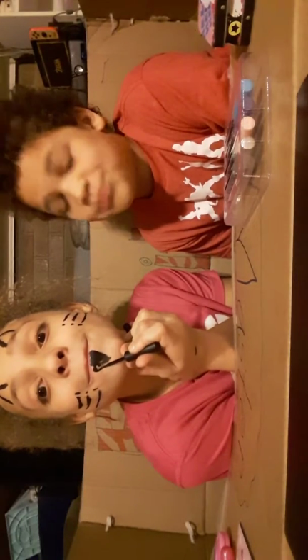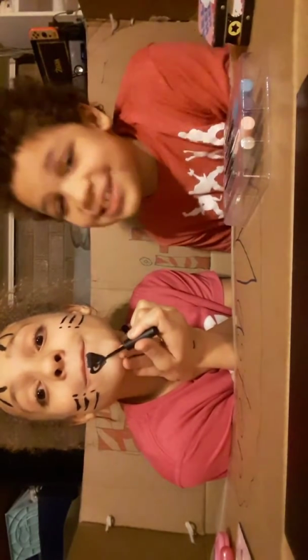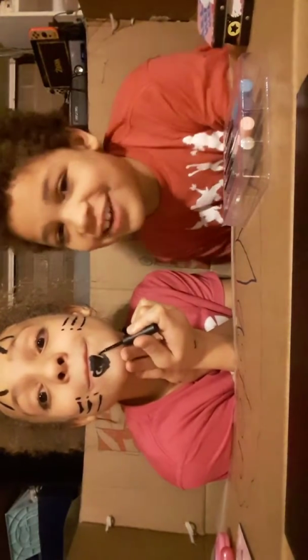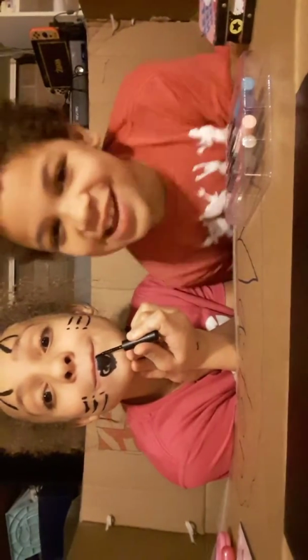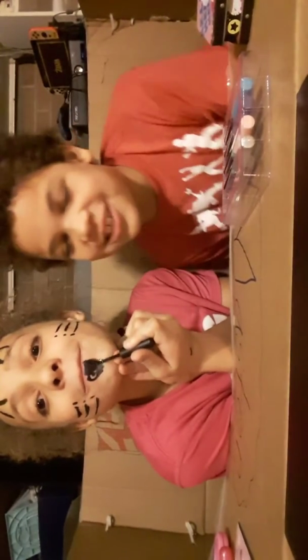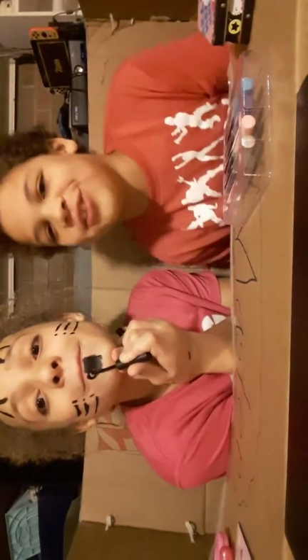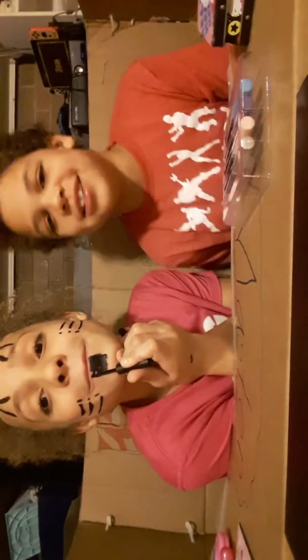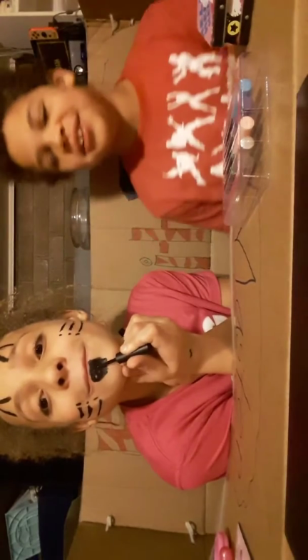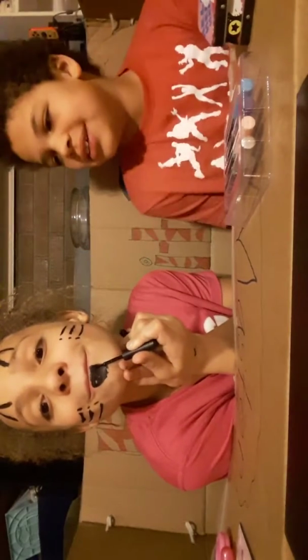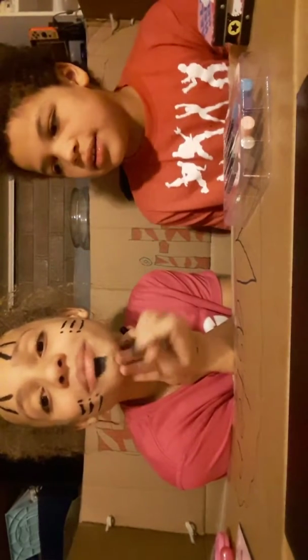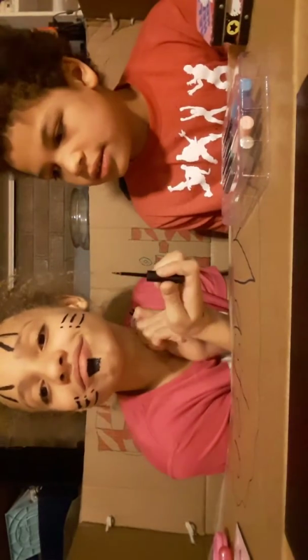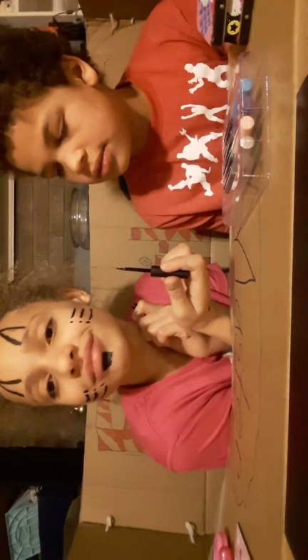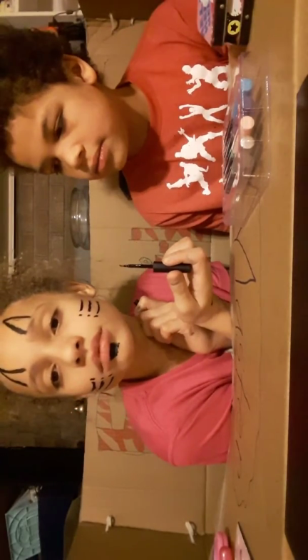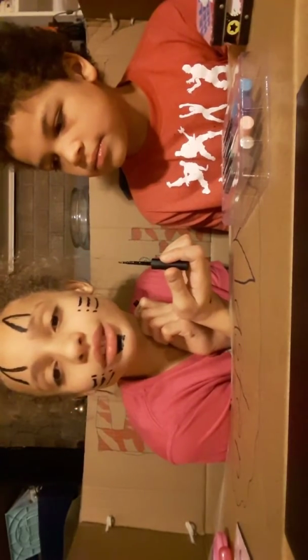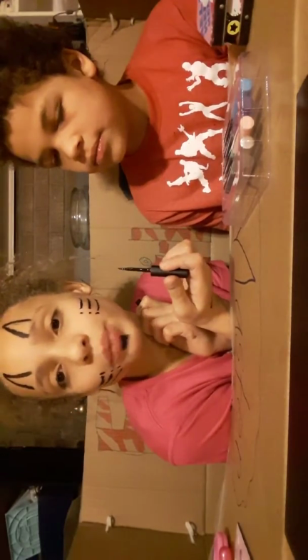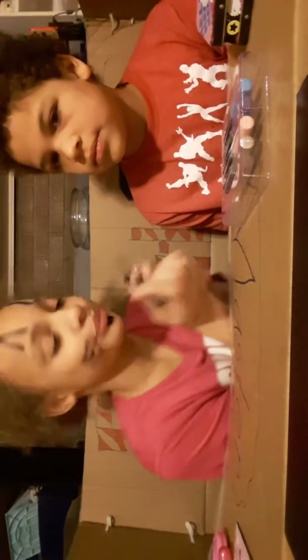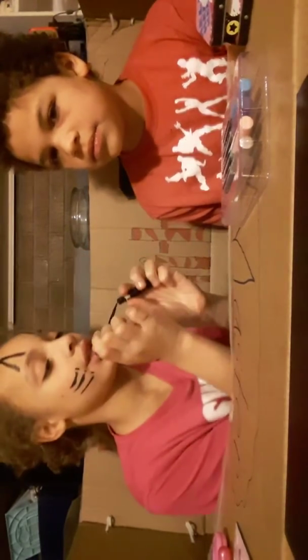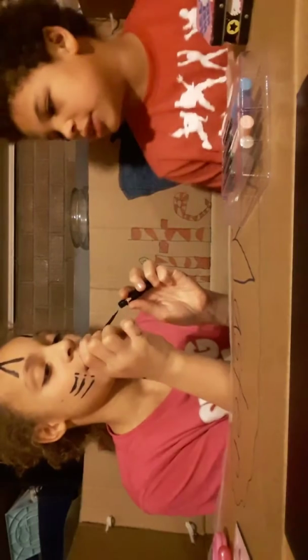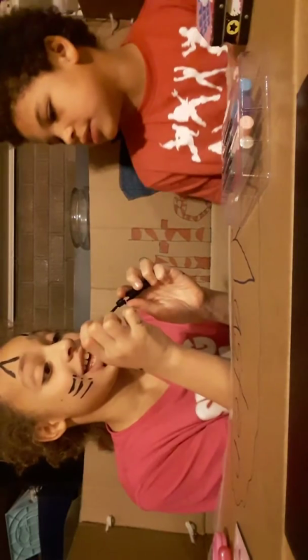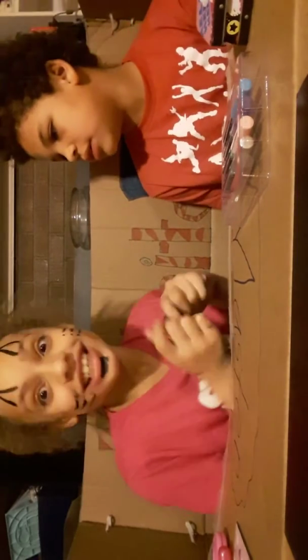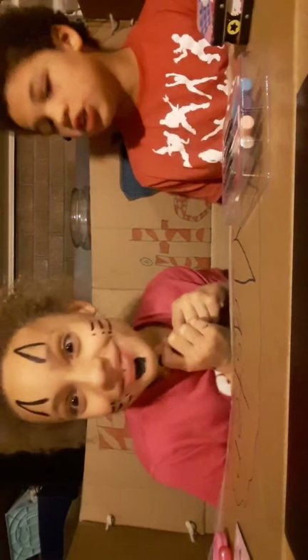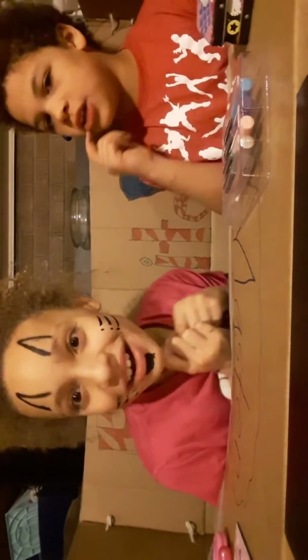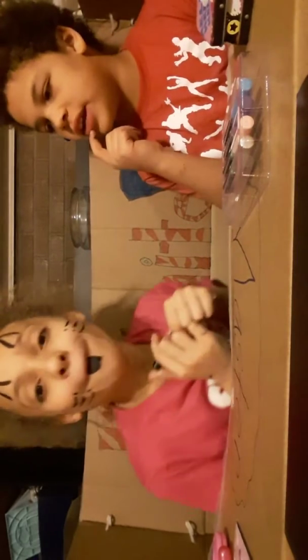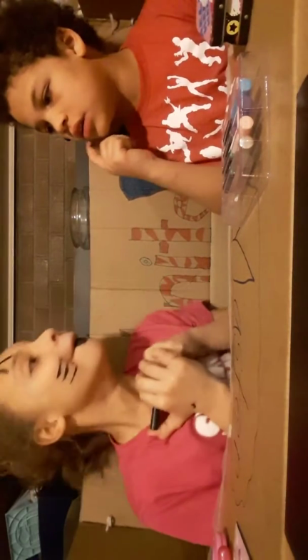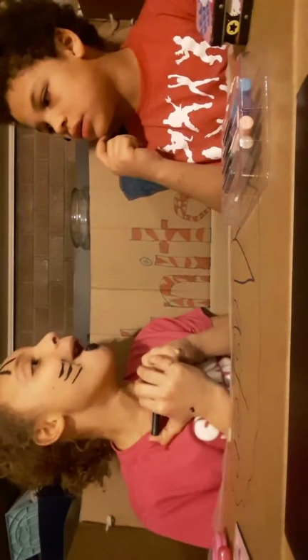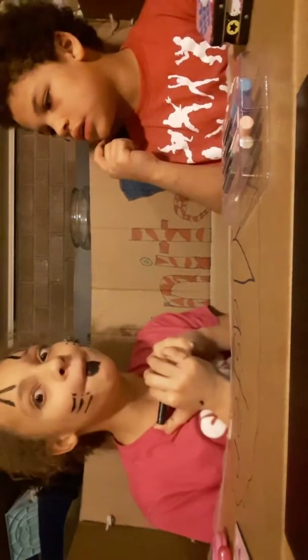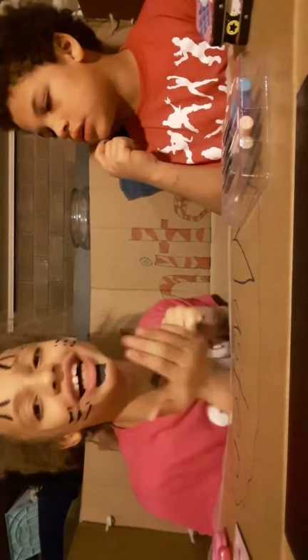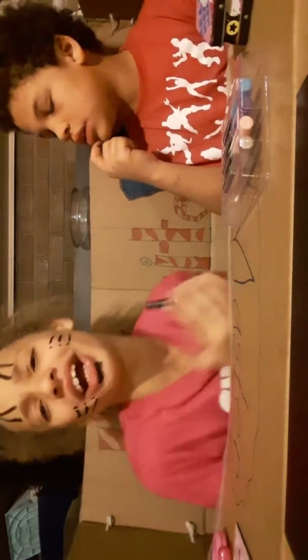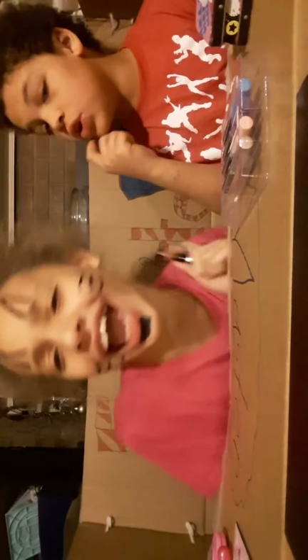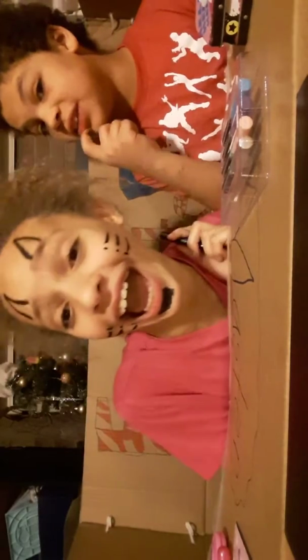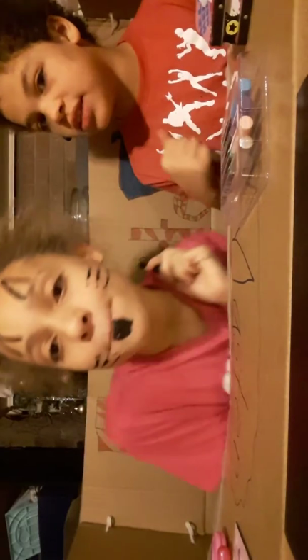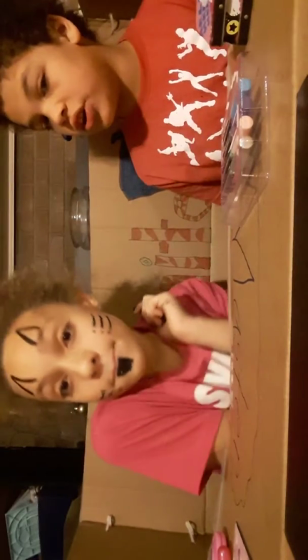Please subscribe, because I'm doing this for you guys. It looks like I have a beard. You do my tongue right here — if you don't do my tongue right there, I'm done.